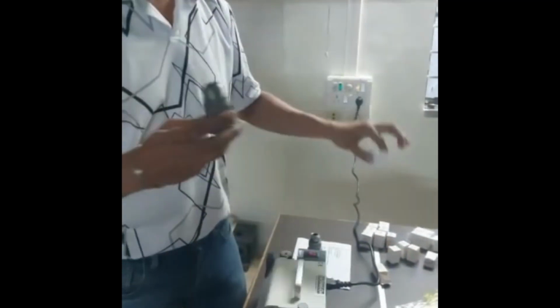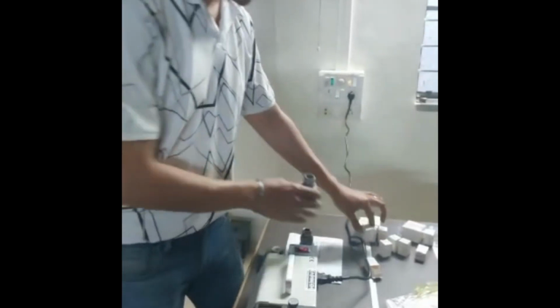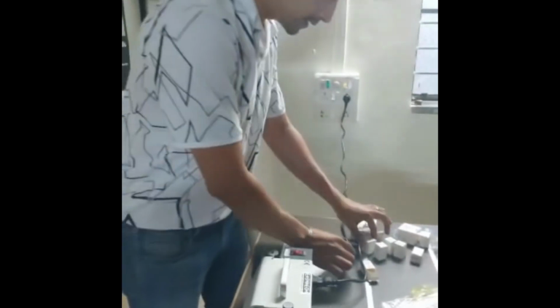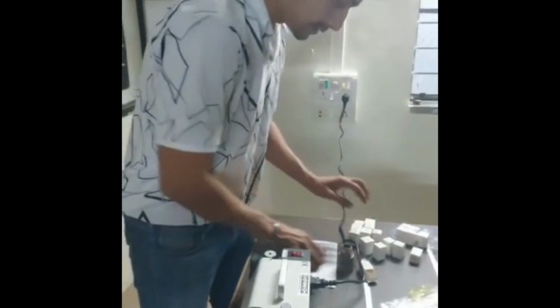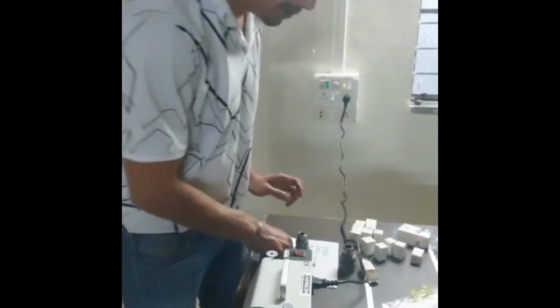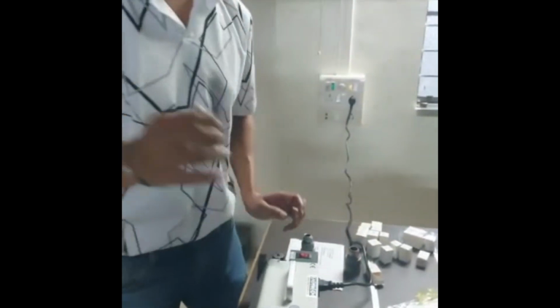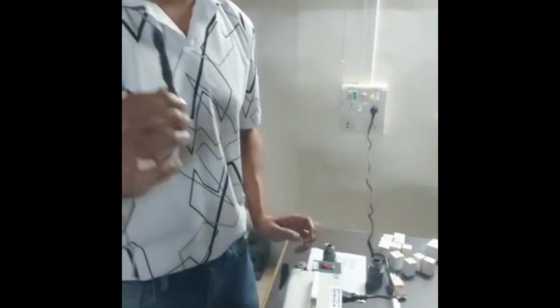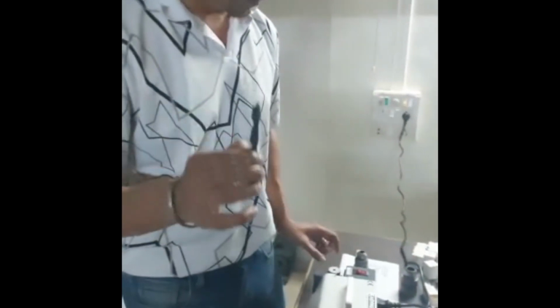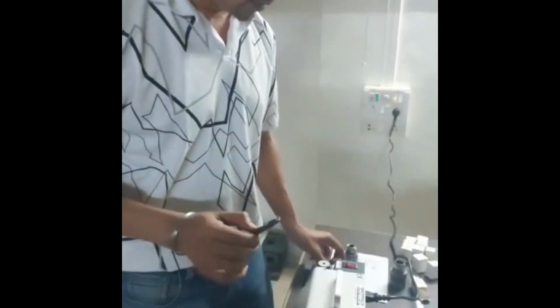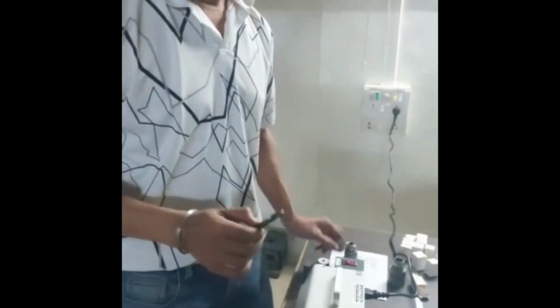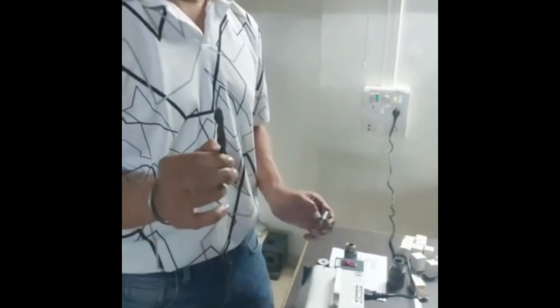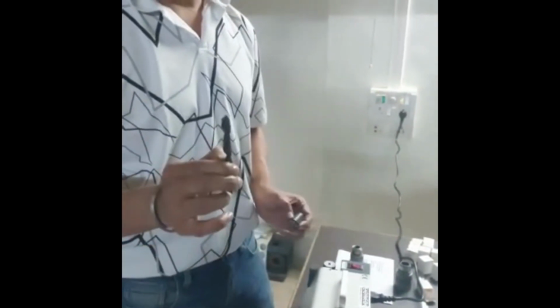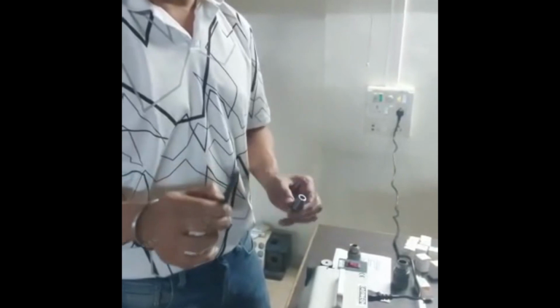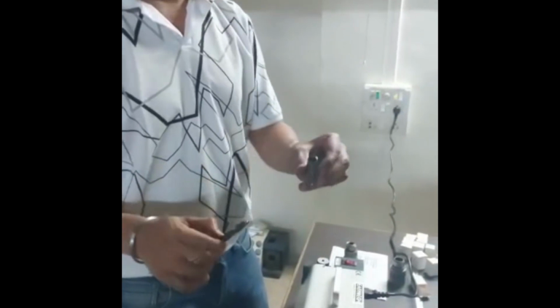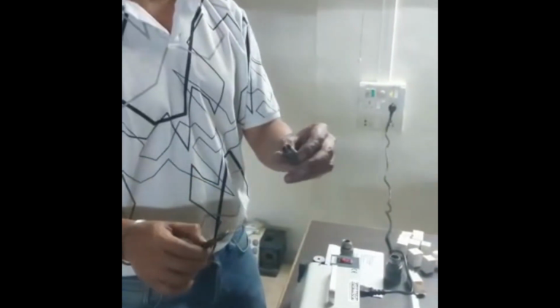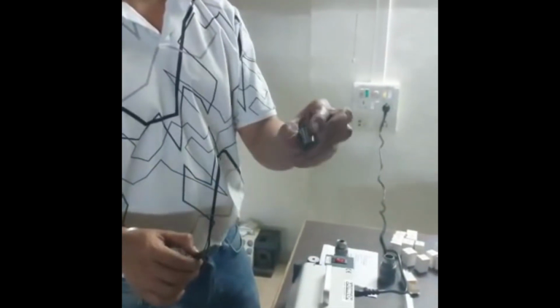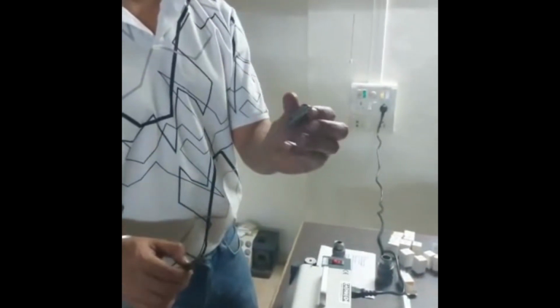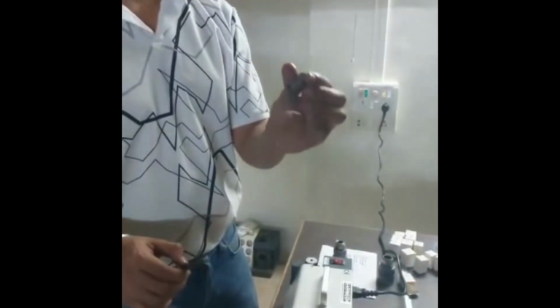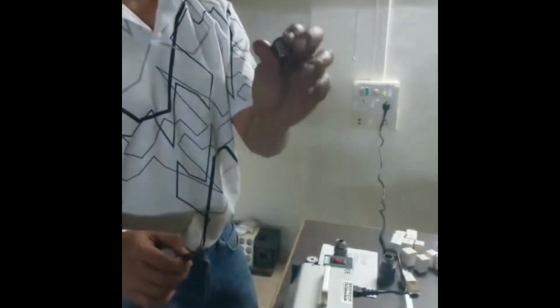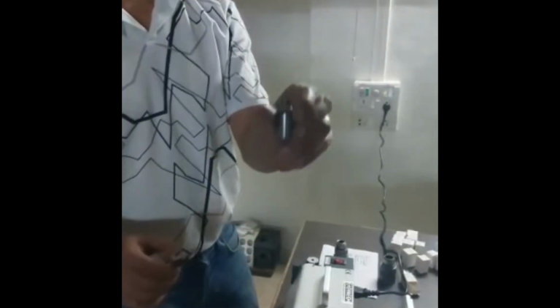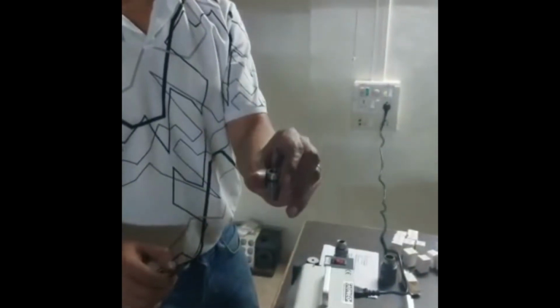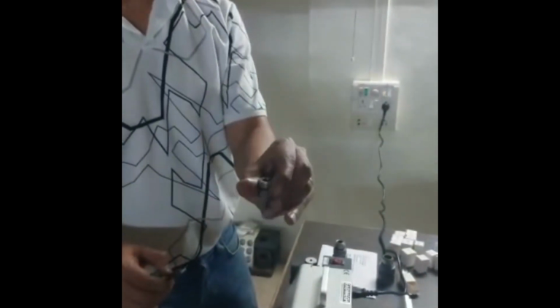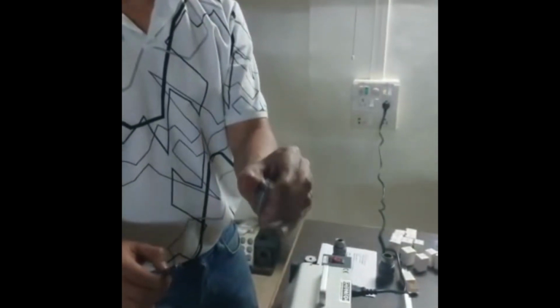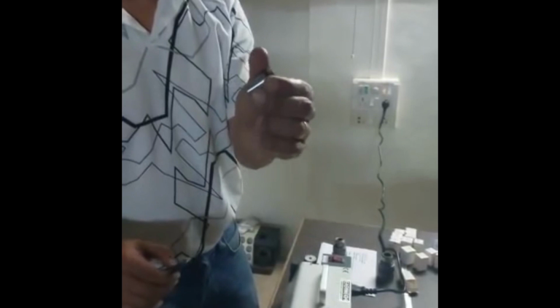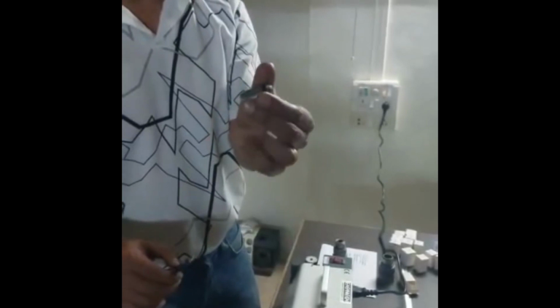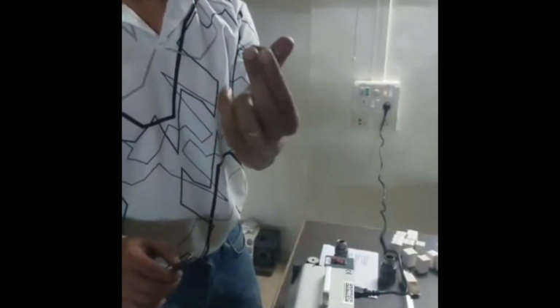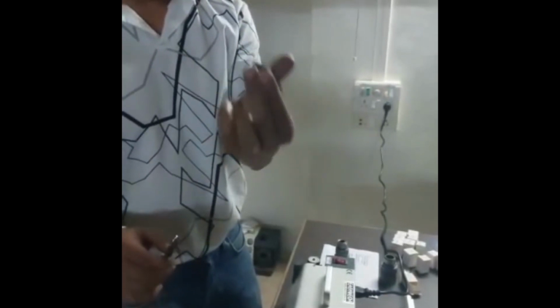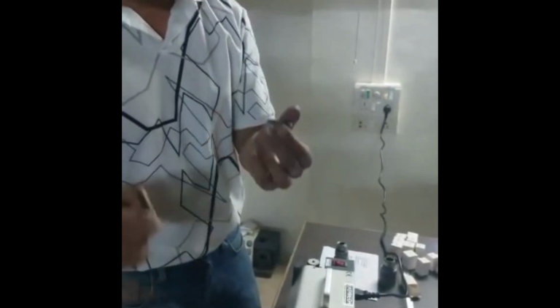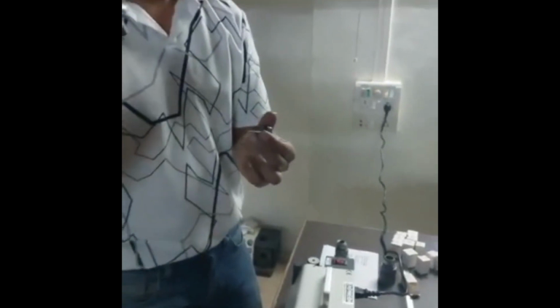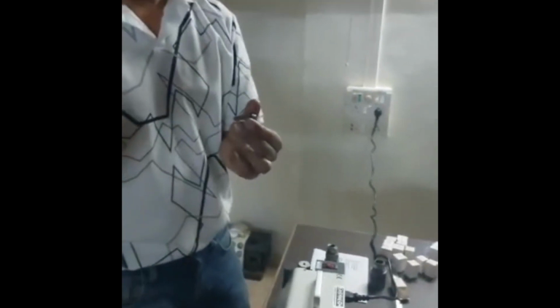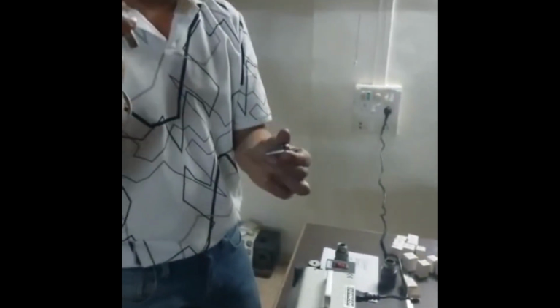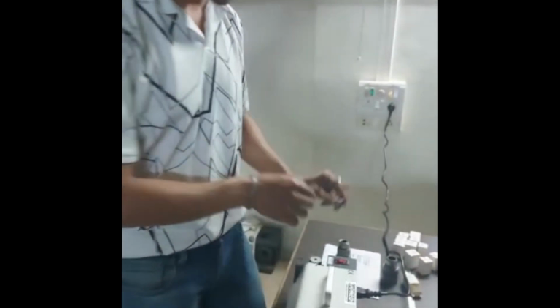Let's say this is a drill with diameter 10.5mm. For this drill, we will select a collet that compresses from 11mm down to 10mm — that is the ER20 11mm collet for a 10.5mm diameter drill.